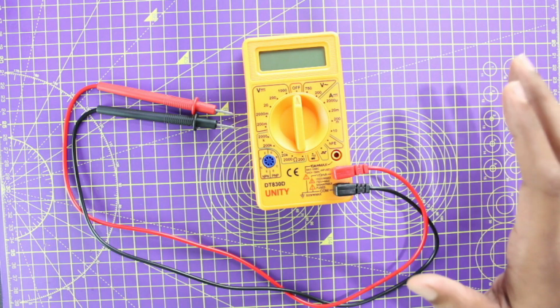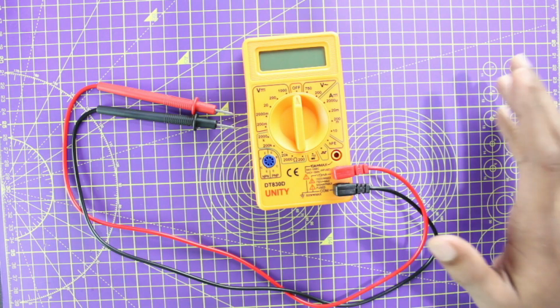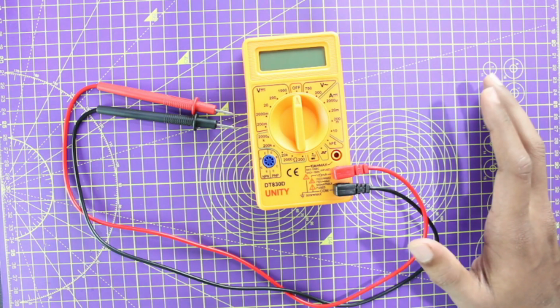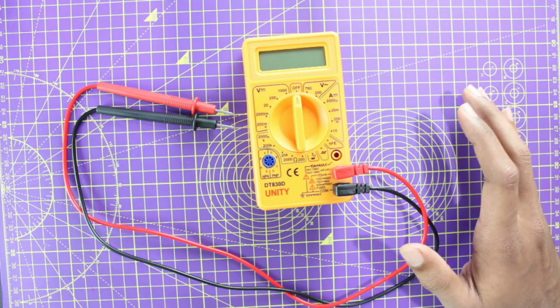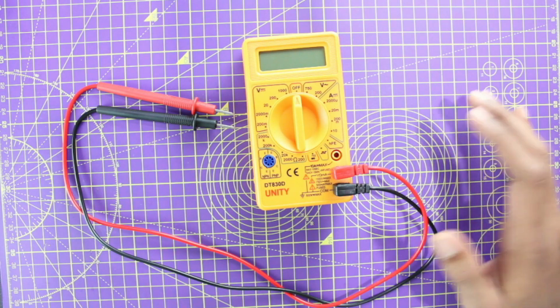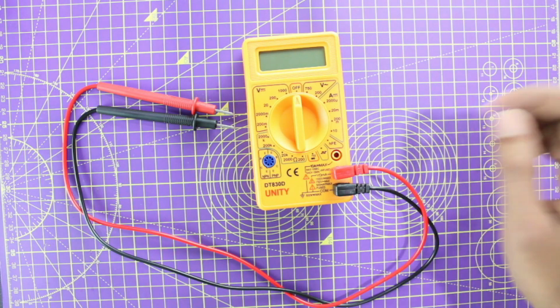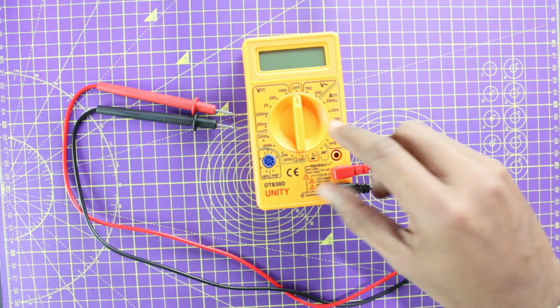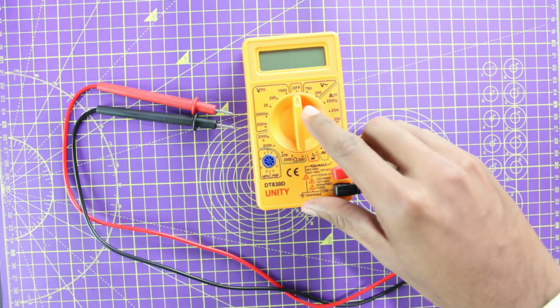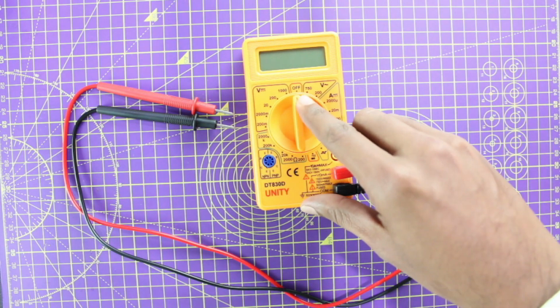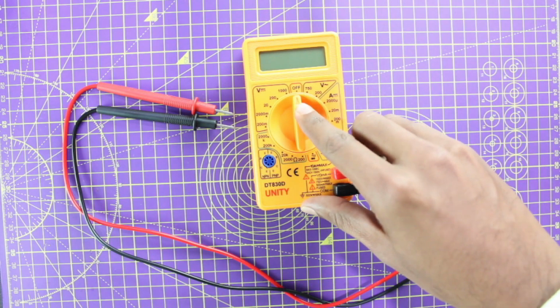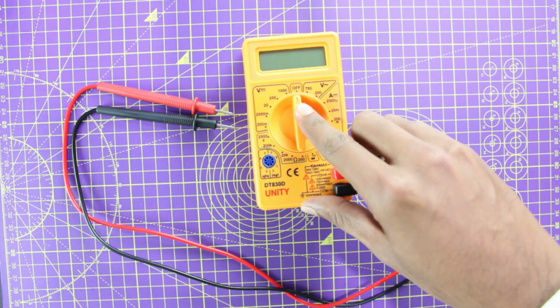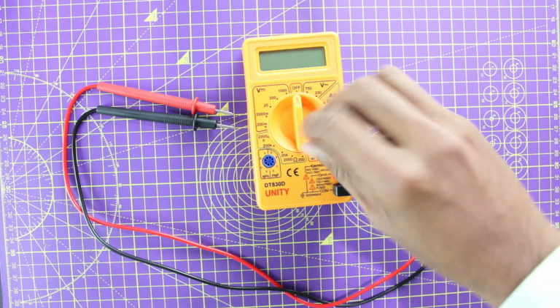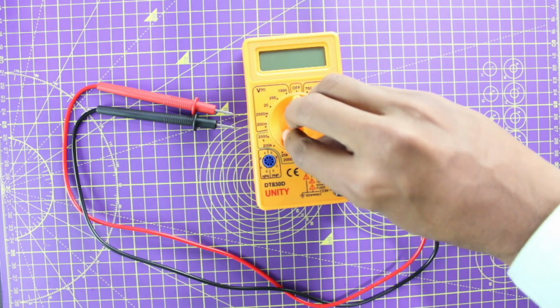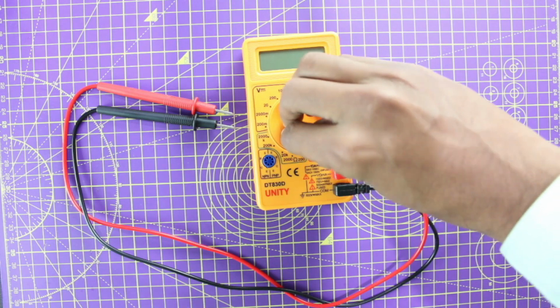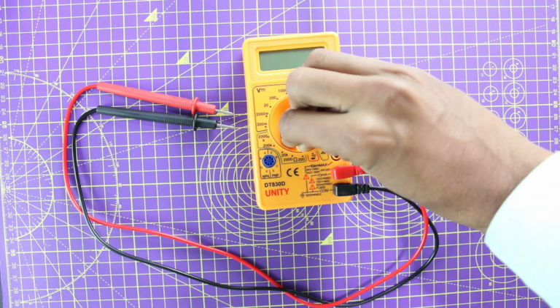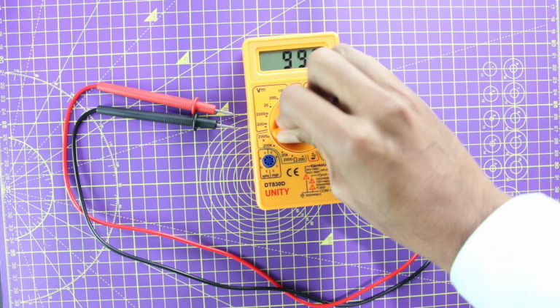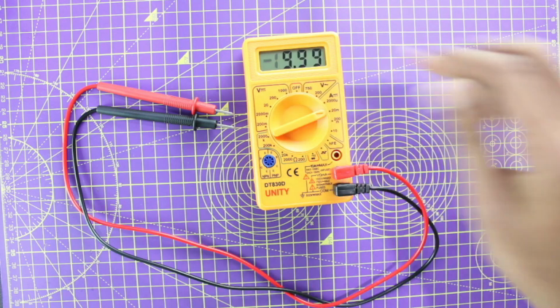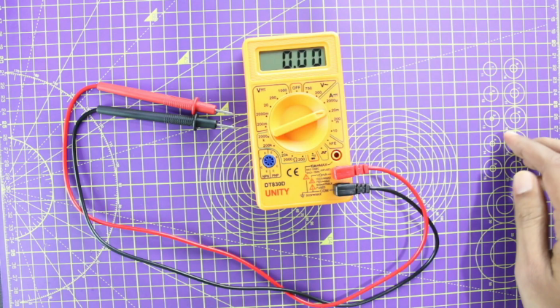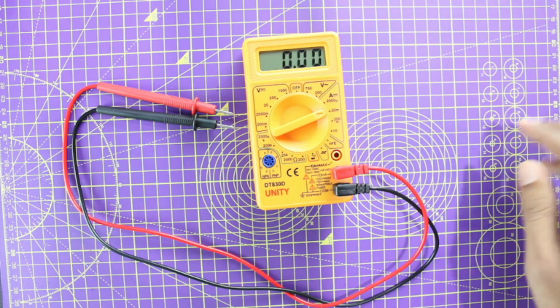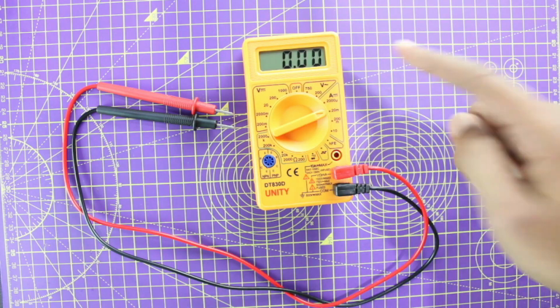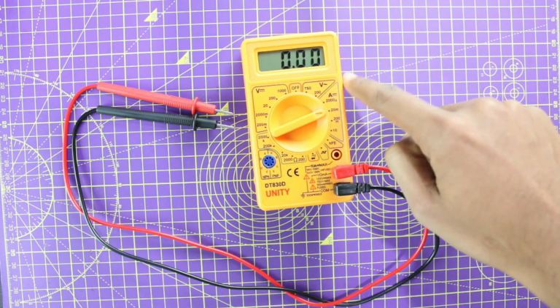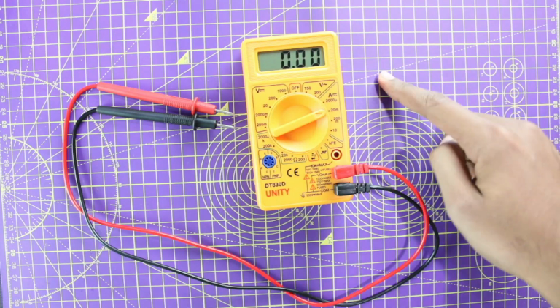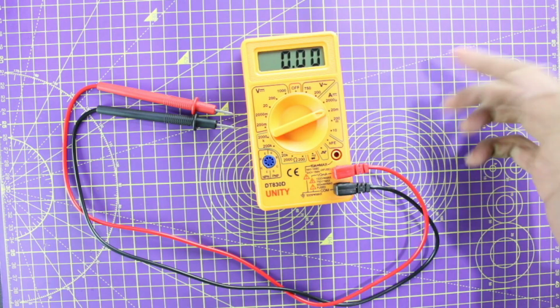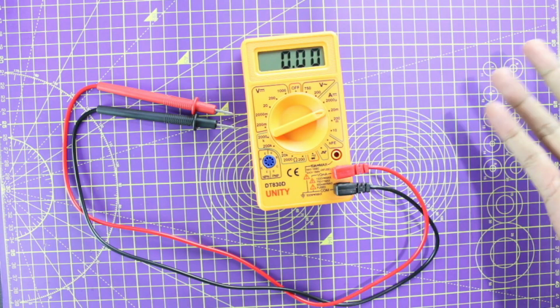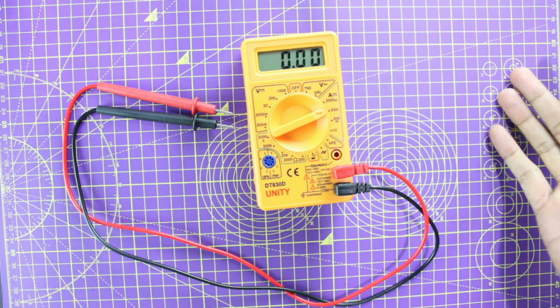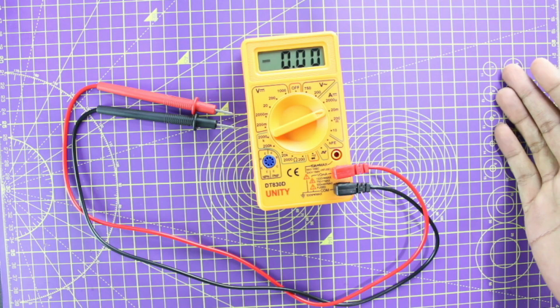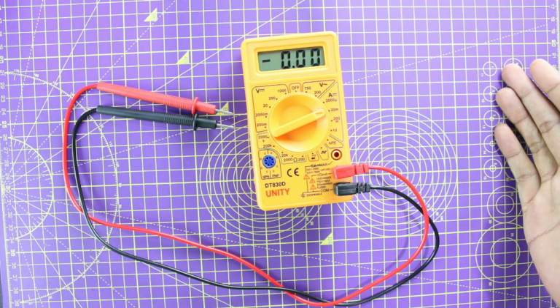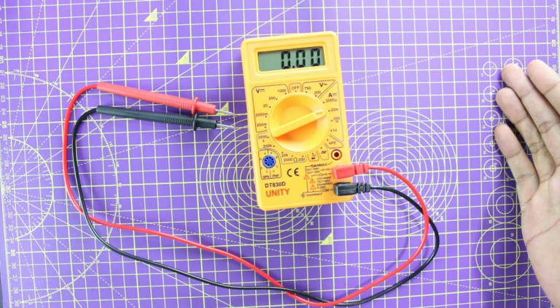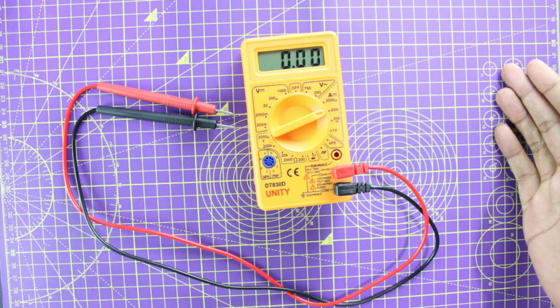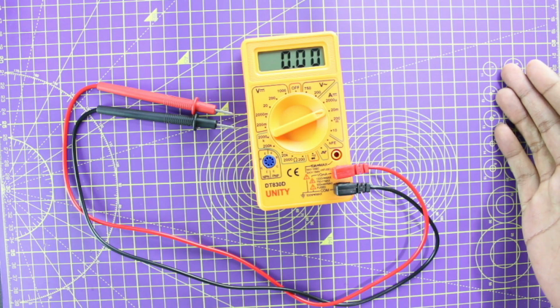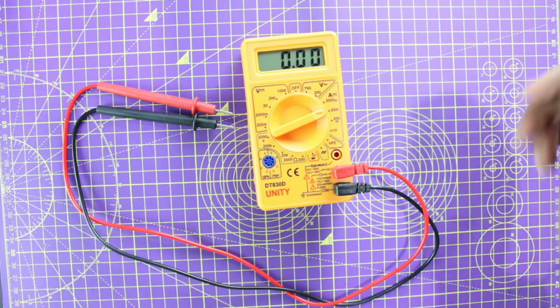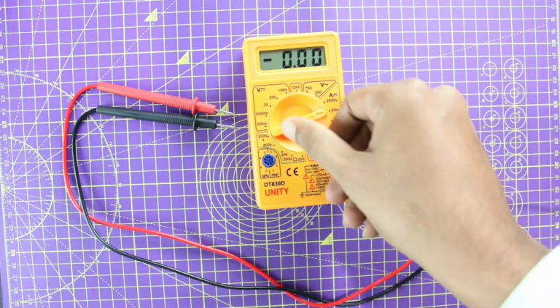The first thing to check if your multimeter is working is just turn your dial from the off position to any other position and you should see some display. So that's it, your multimeter is working — no, just kidding.